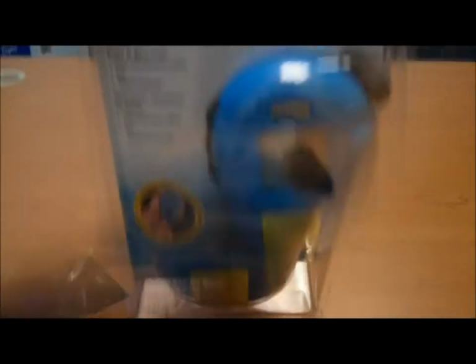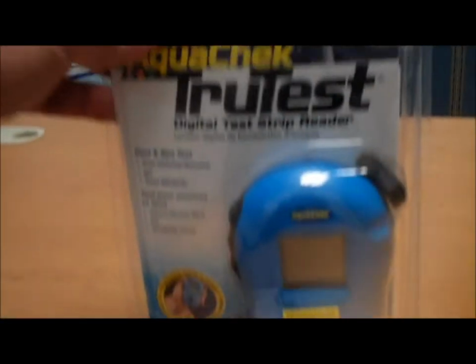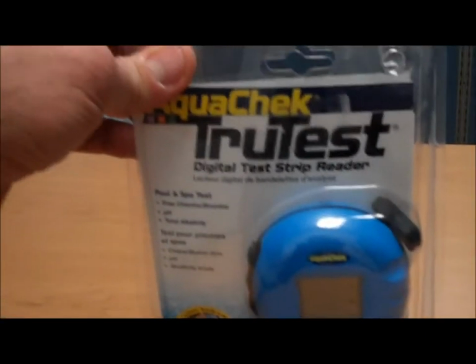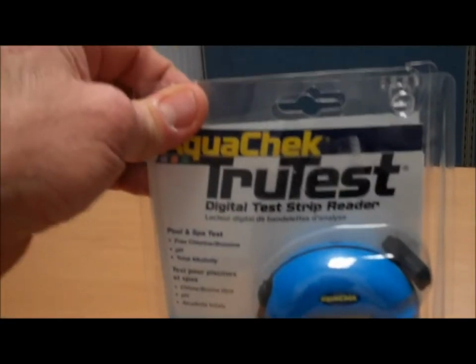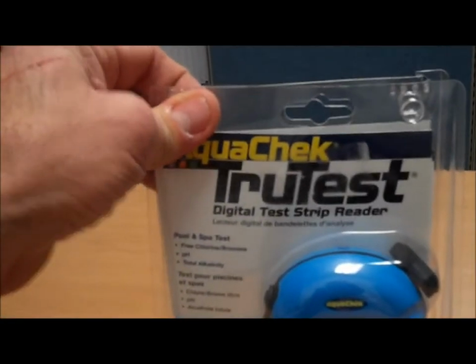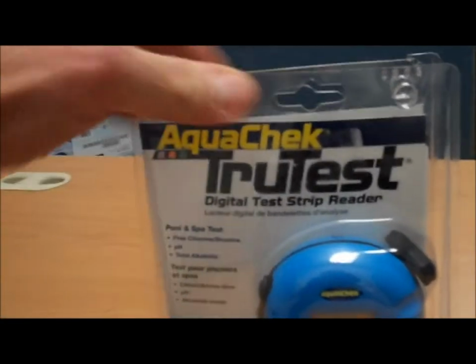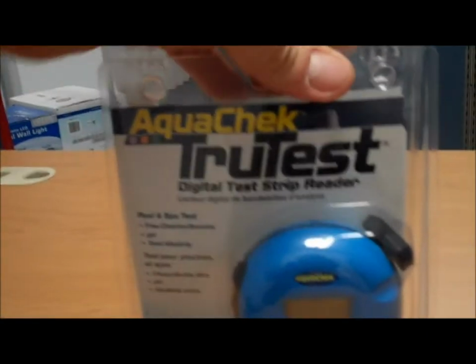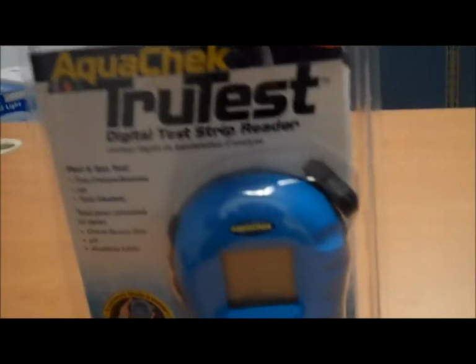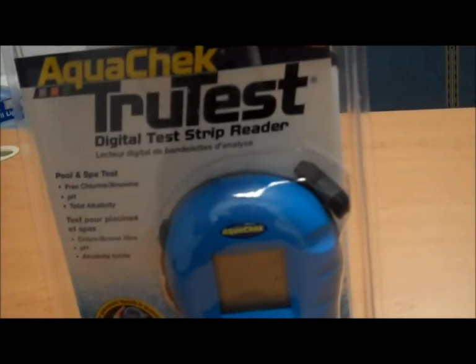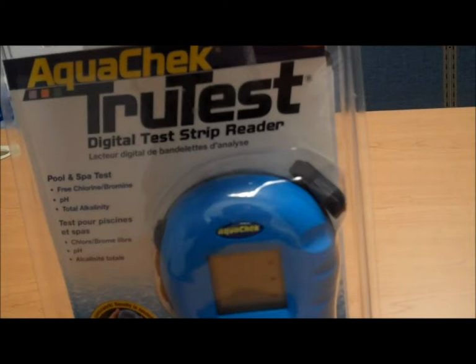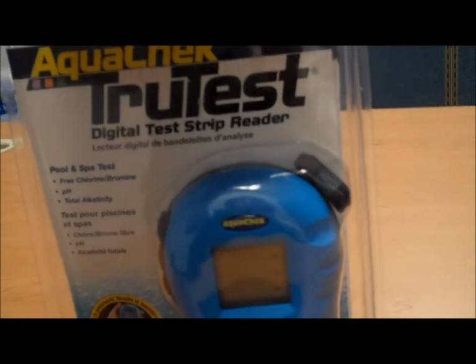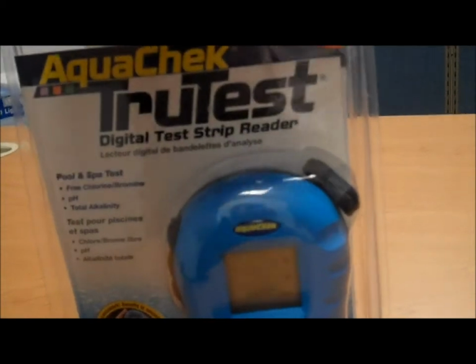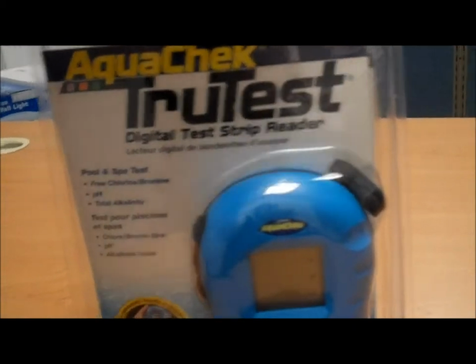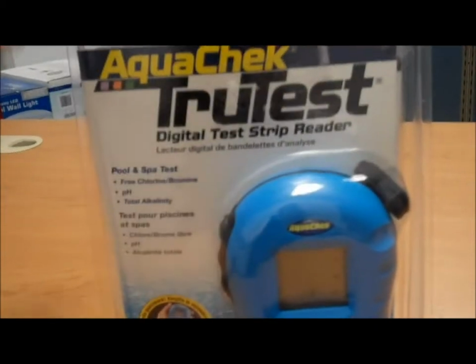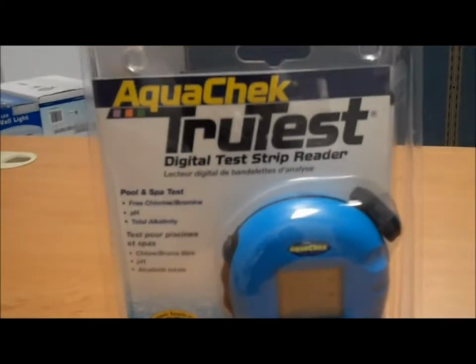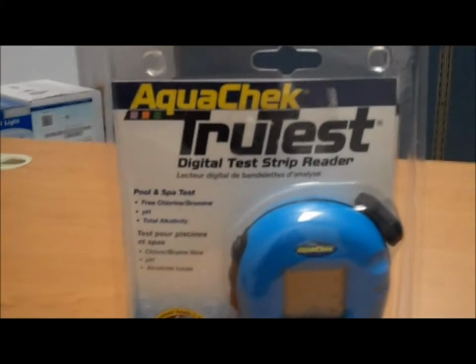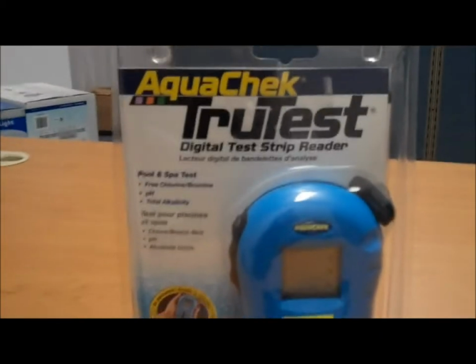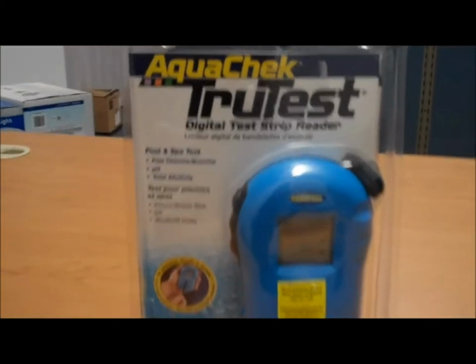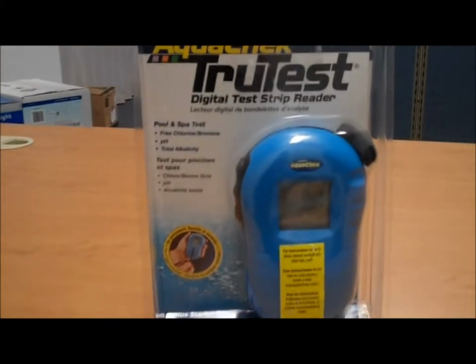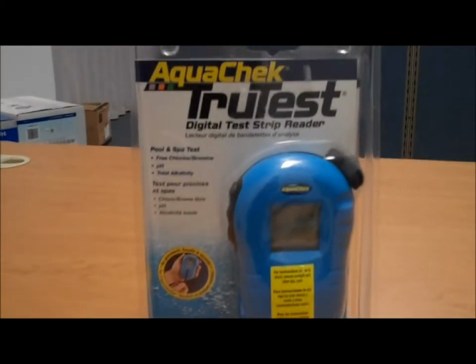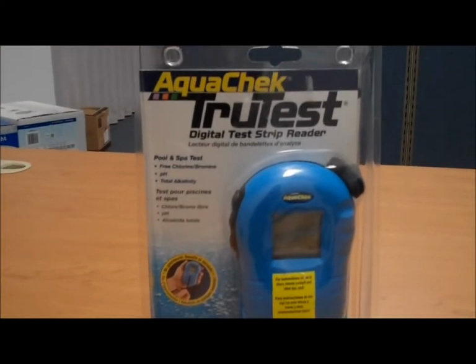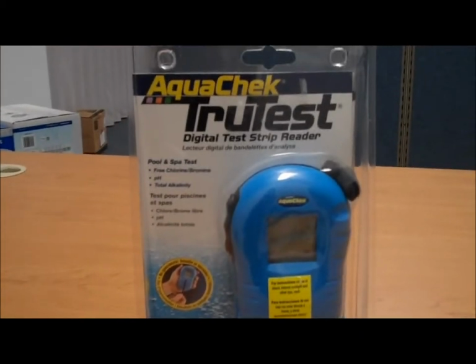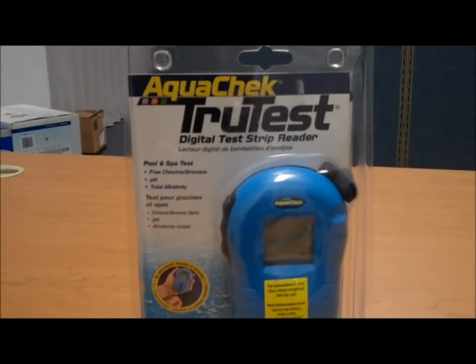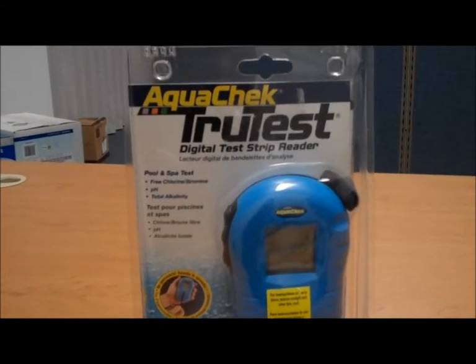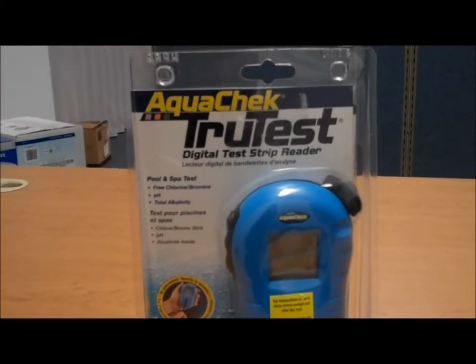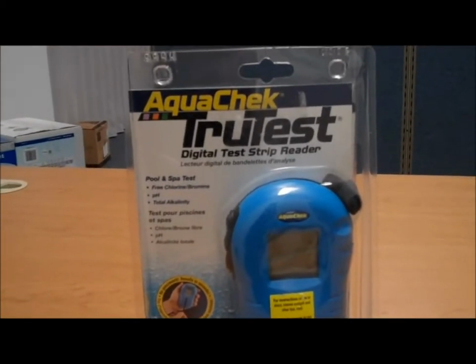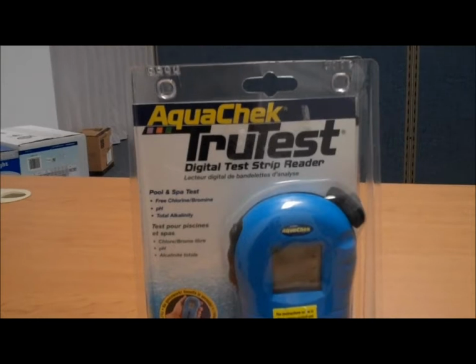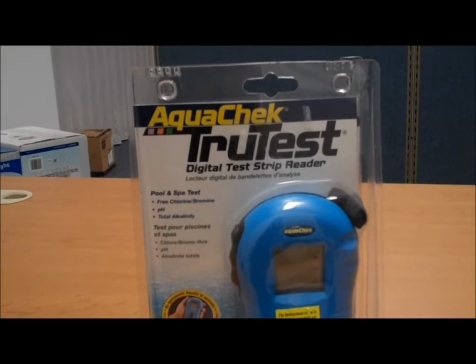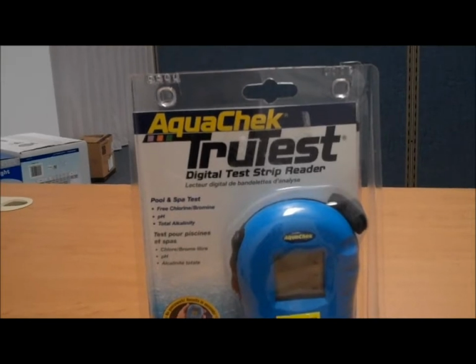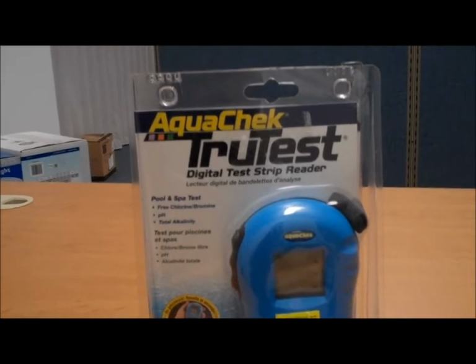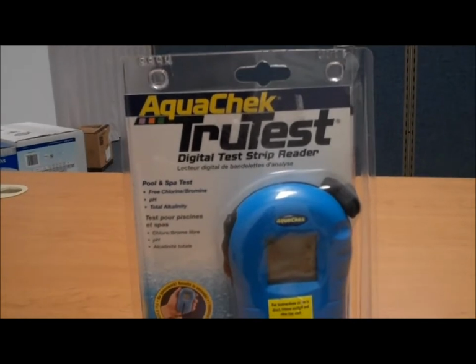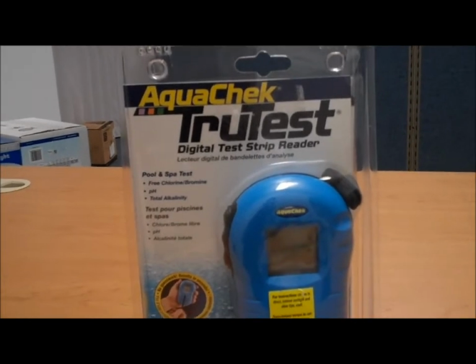And that's our AquaCheck TrueTest digital strip reader box tour. Until next time, see you again on PoolCenter.com.